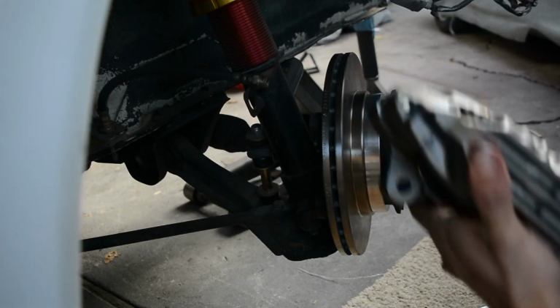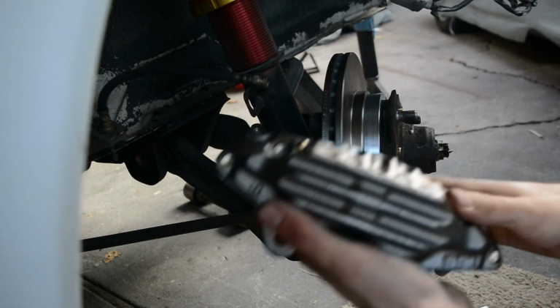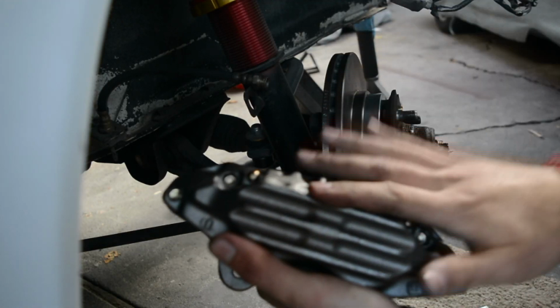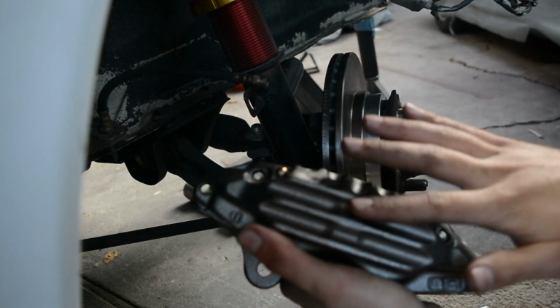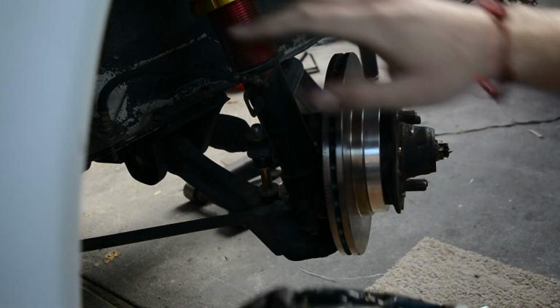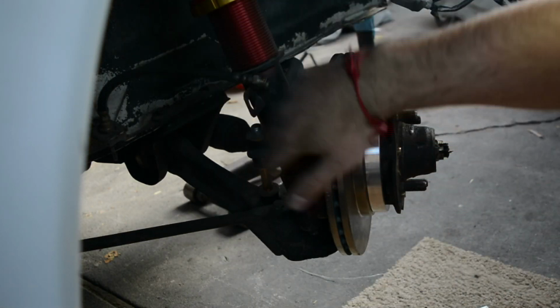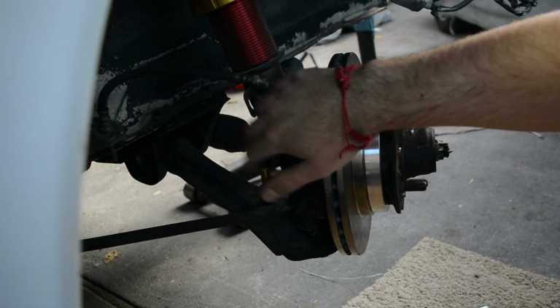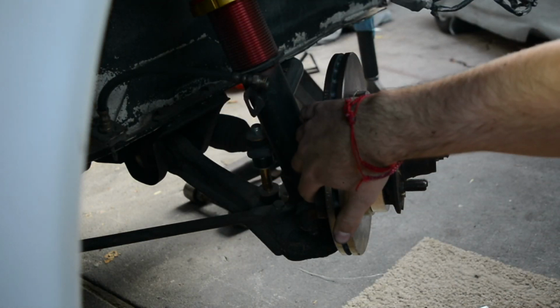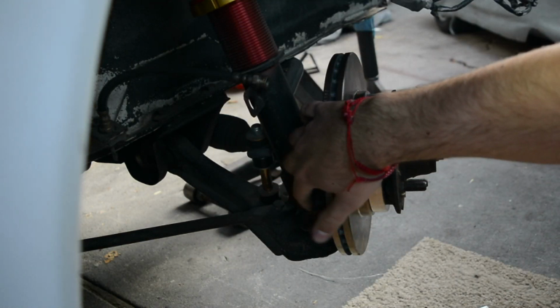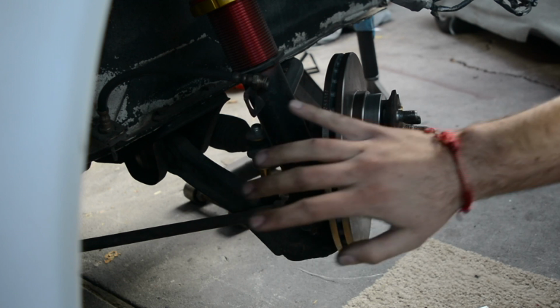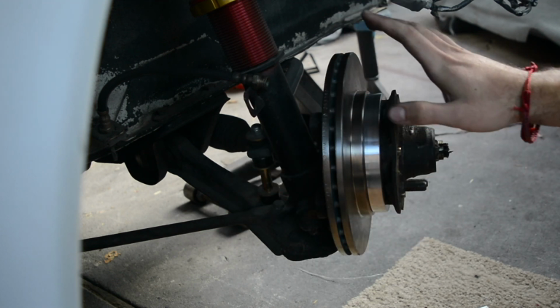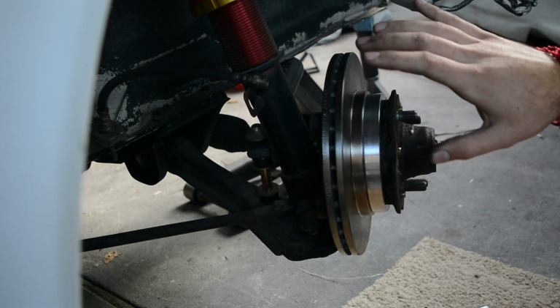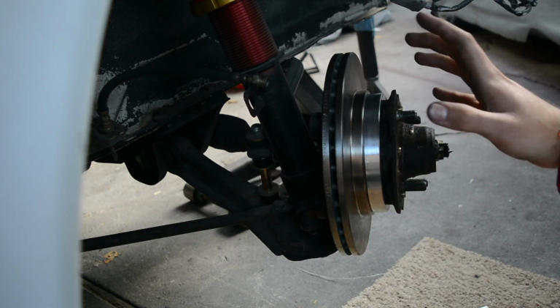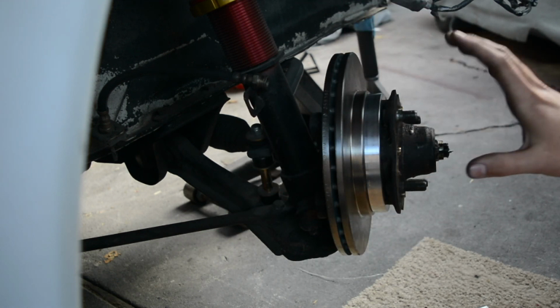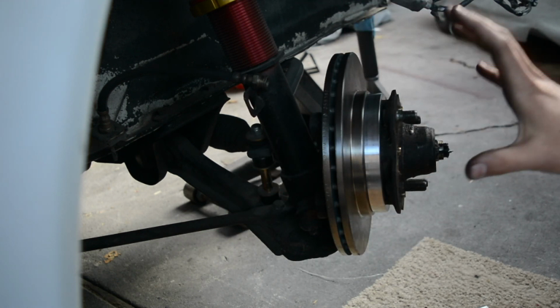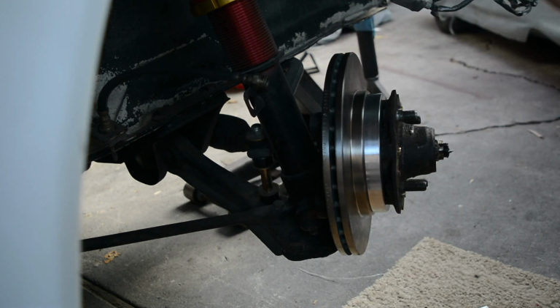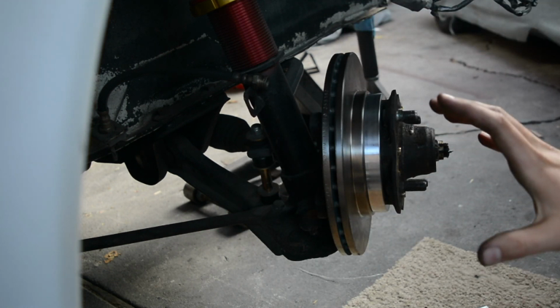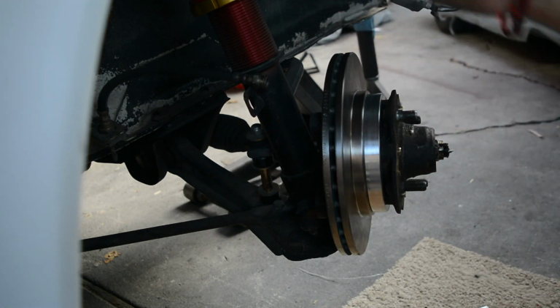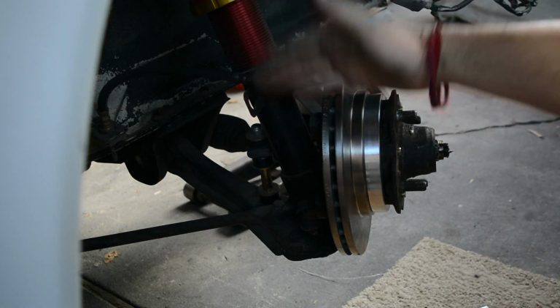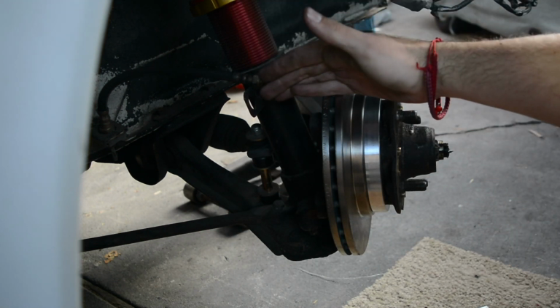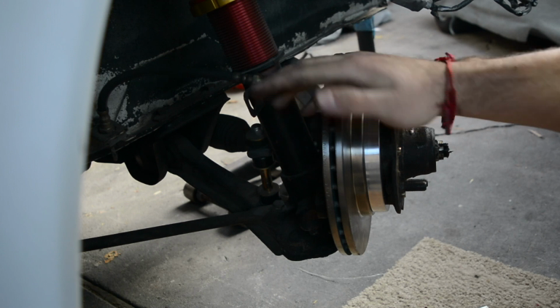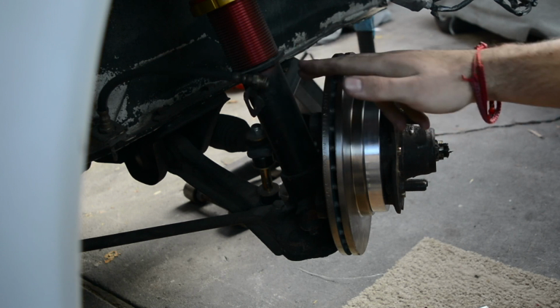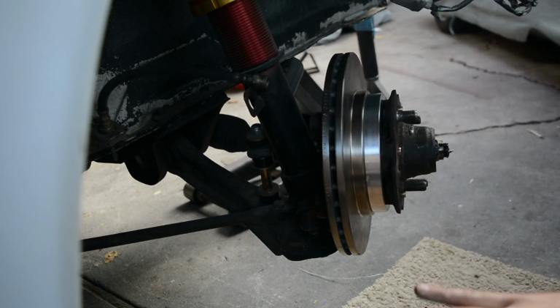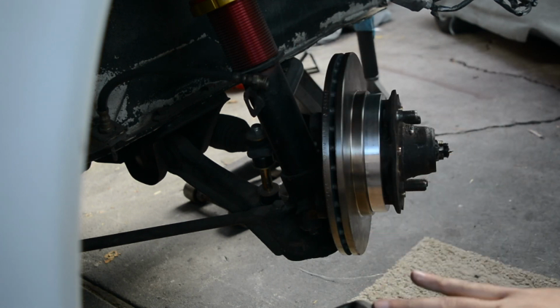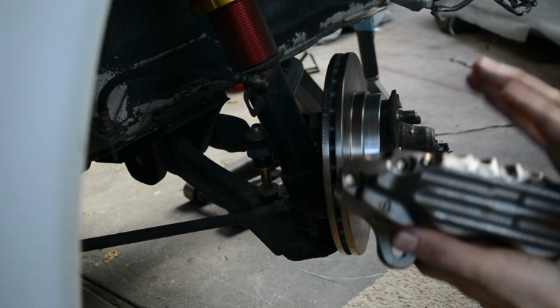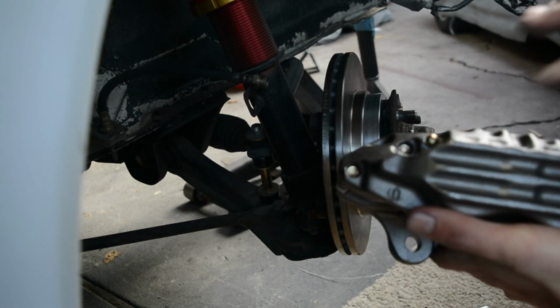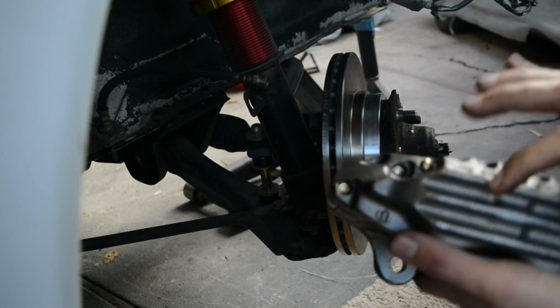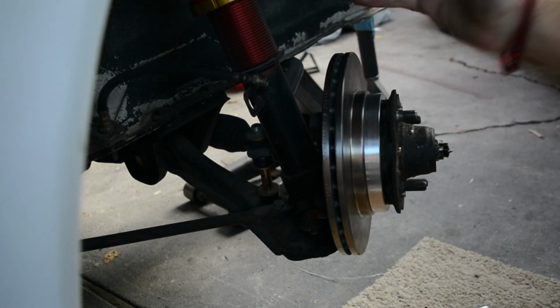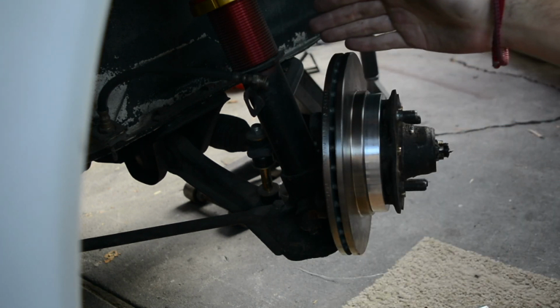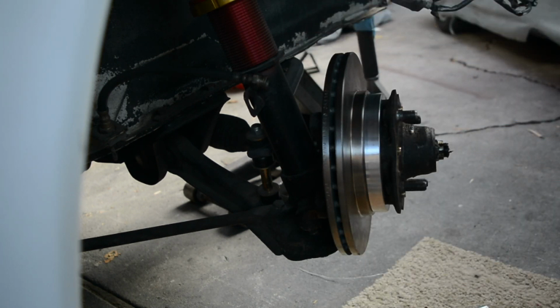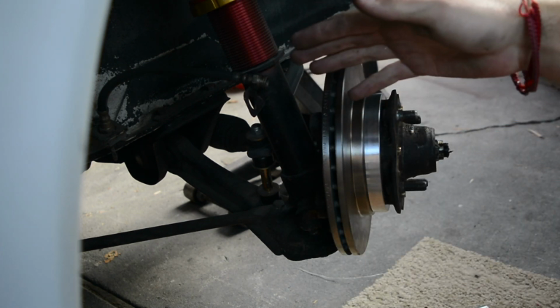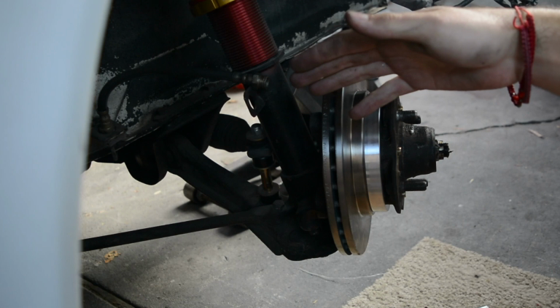The awesome part about these calipers is that they just bolt onto the stock location. The only sort of cutting or modifying that you have to do to this assembly would be the dust shield — you would have to cut it just to make room for the caliper. I don't have one, so we're just going to proceed with just mounting it.